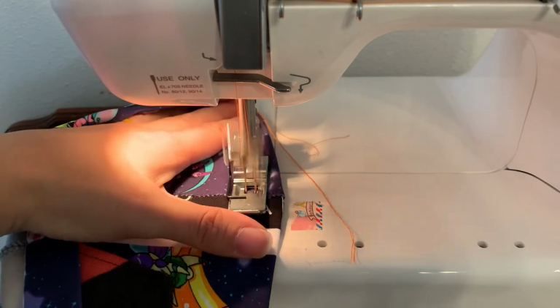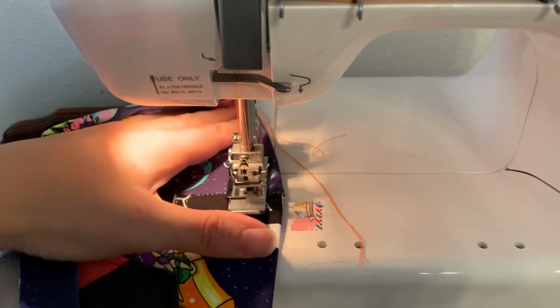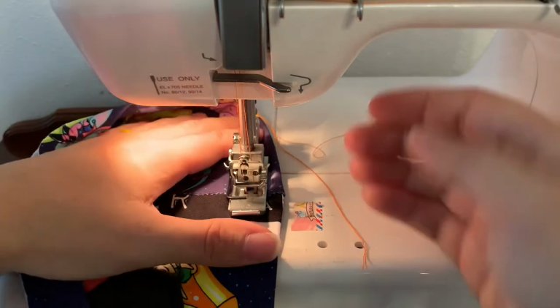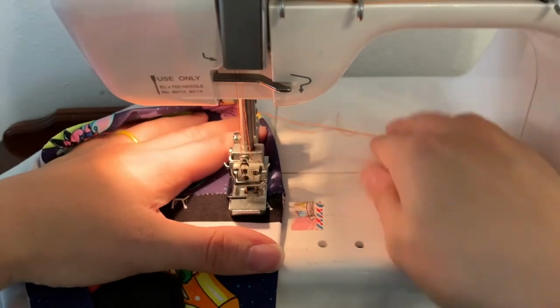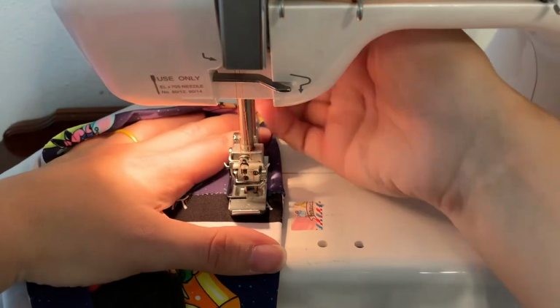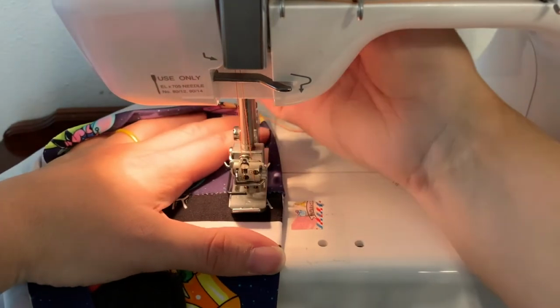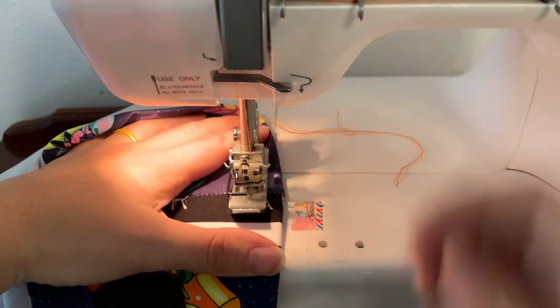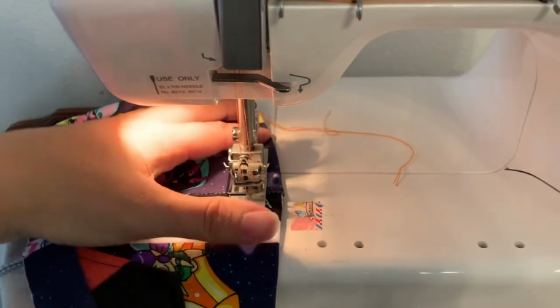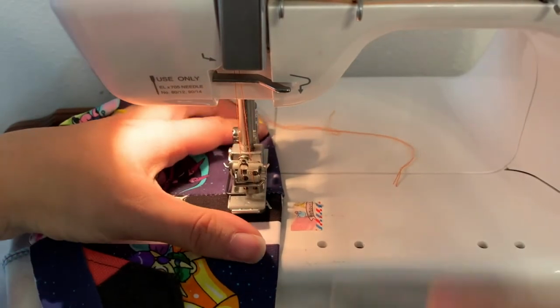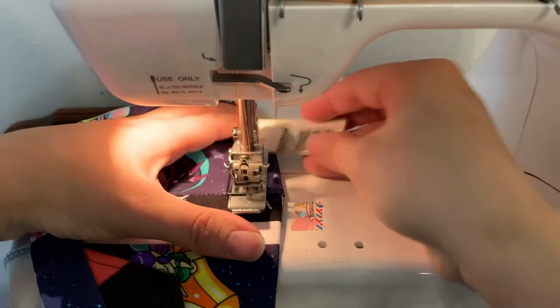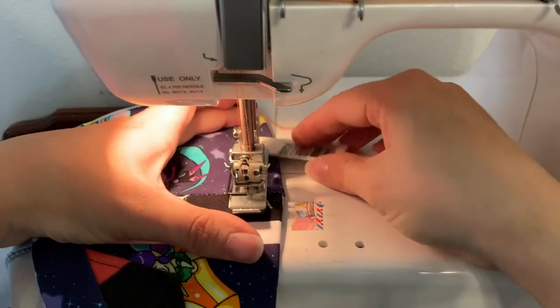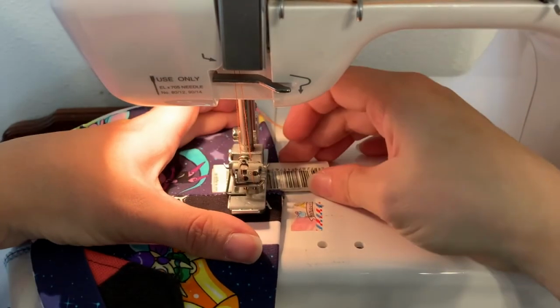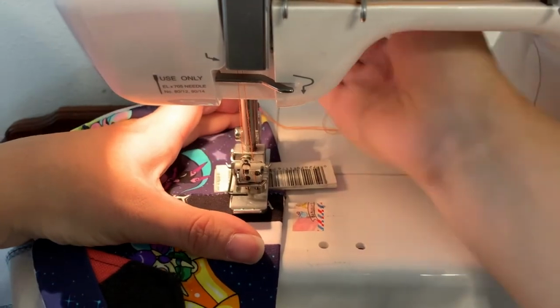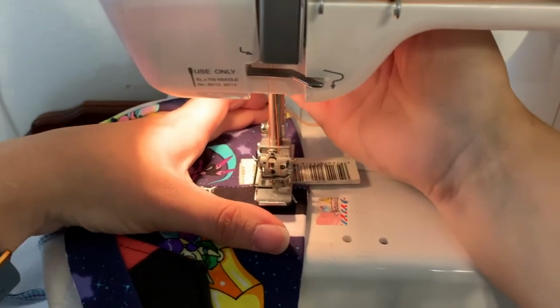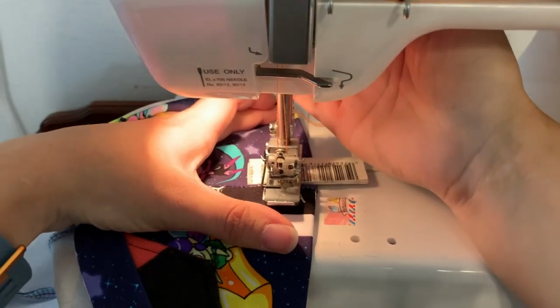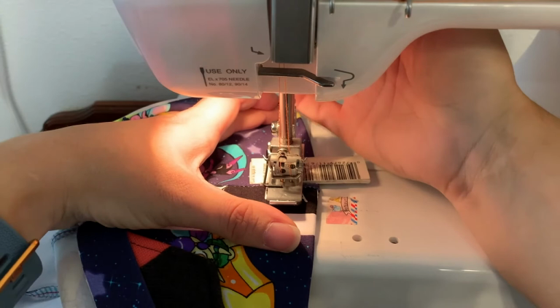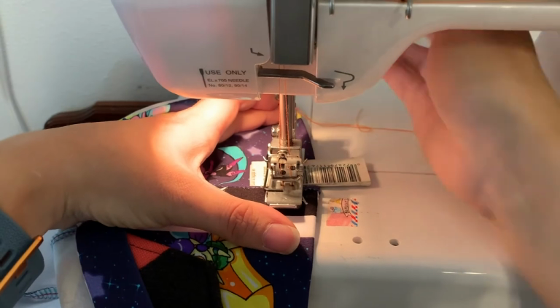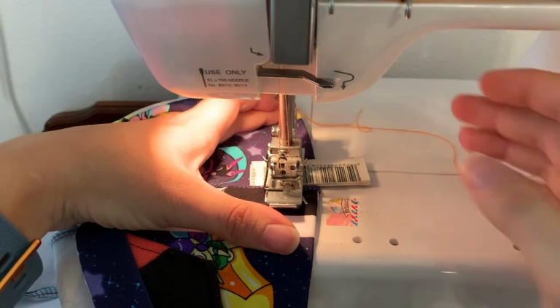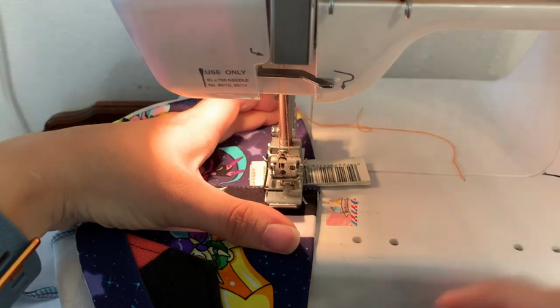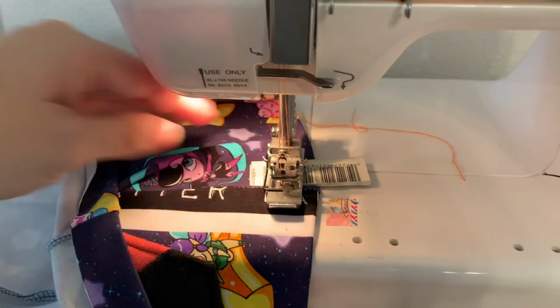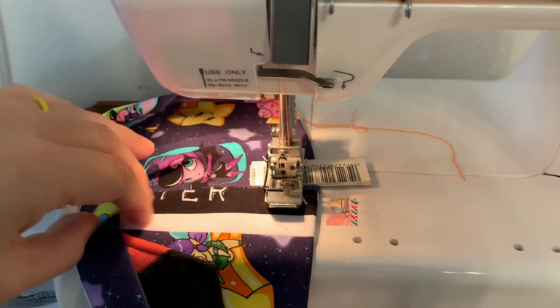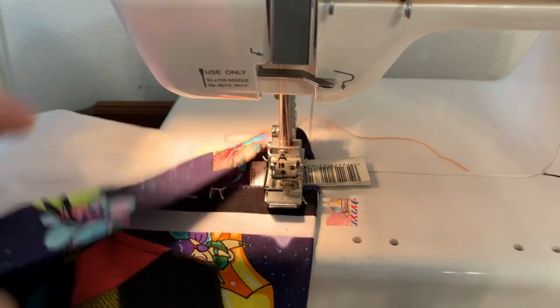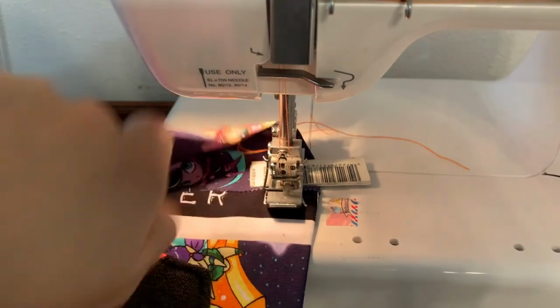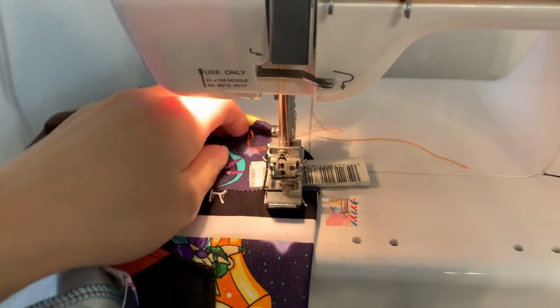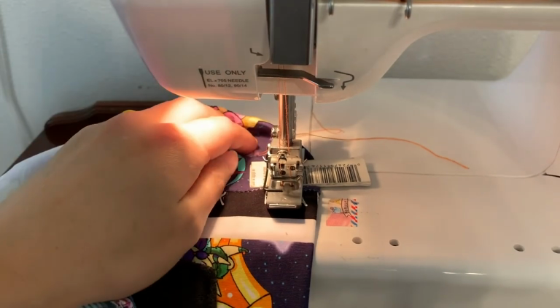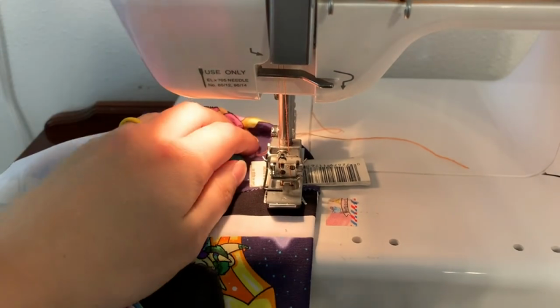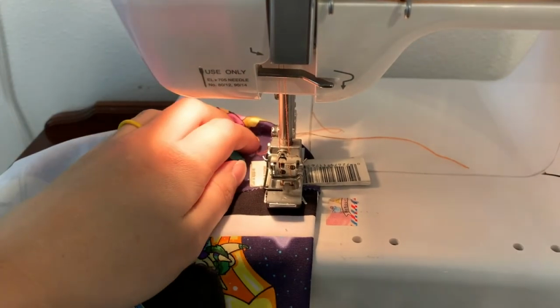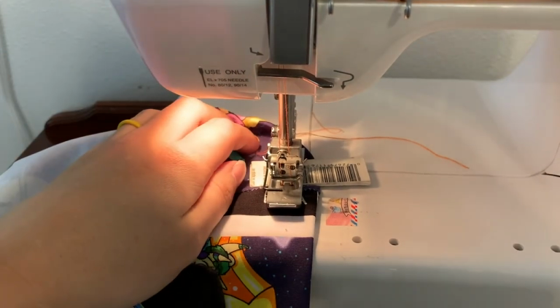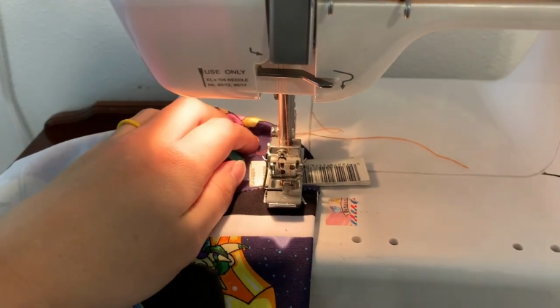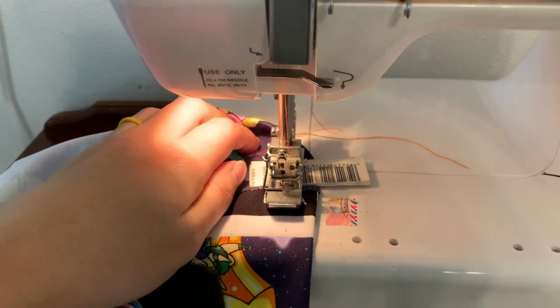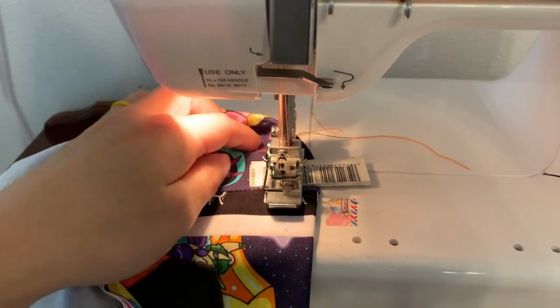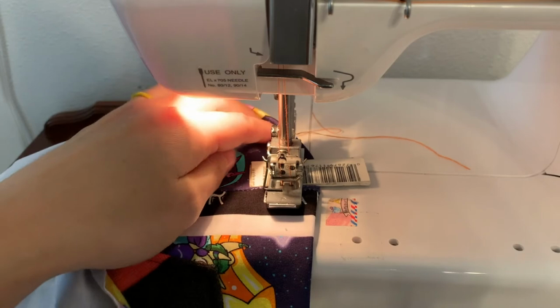How you would use the shim: when you get to a hump in your seam, you get close, needles down — you can roll them down if you don't end in the down position — and then the shim goes behind it and kind of helps you to get over the hump.